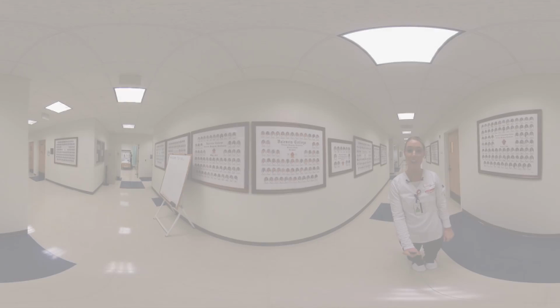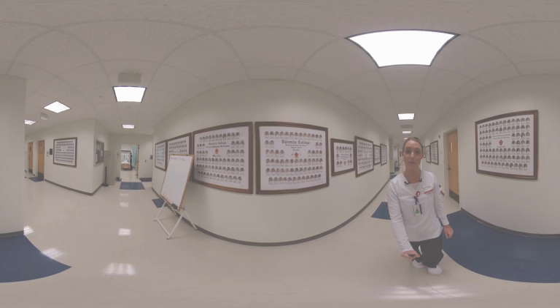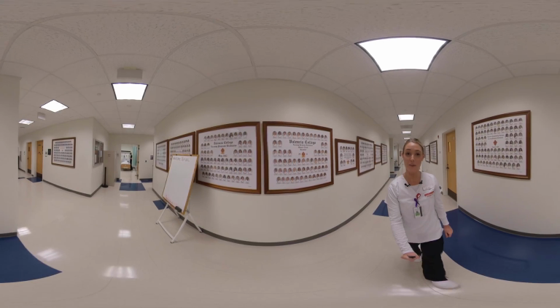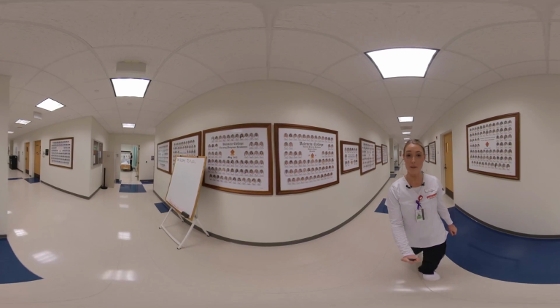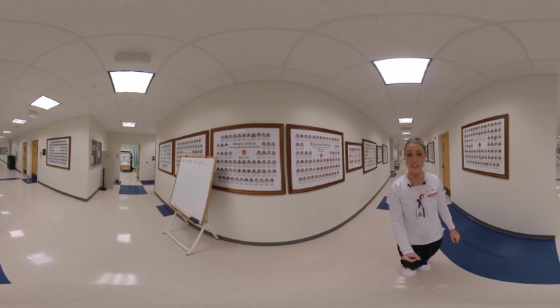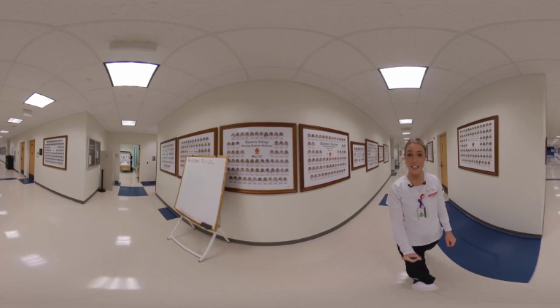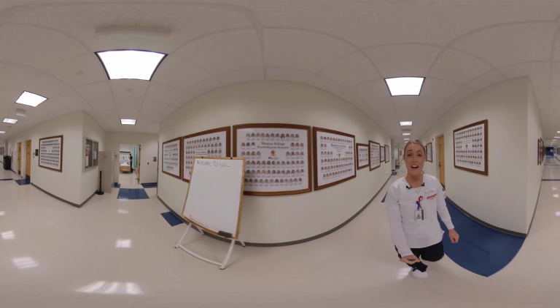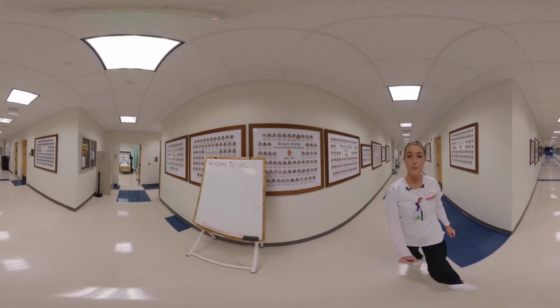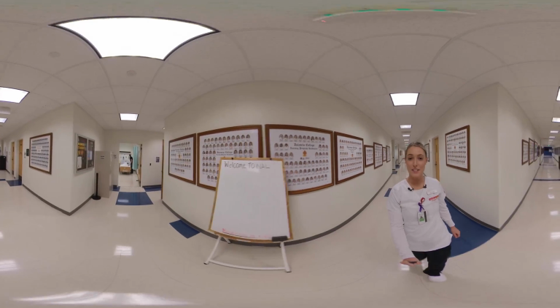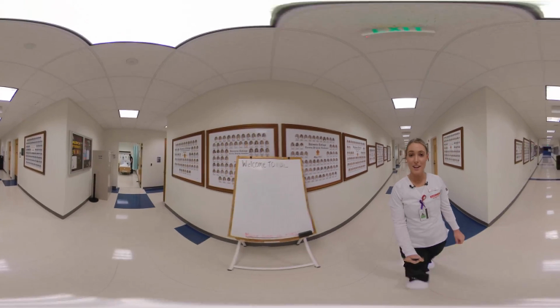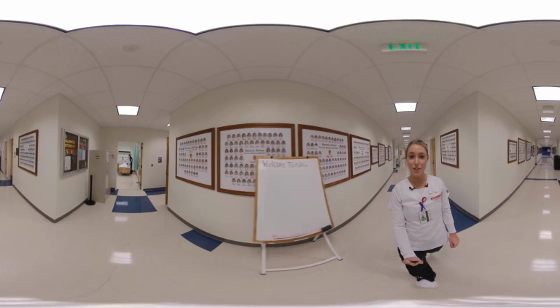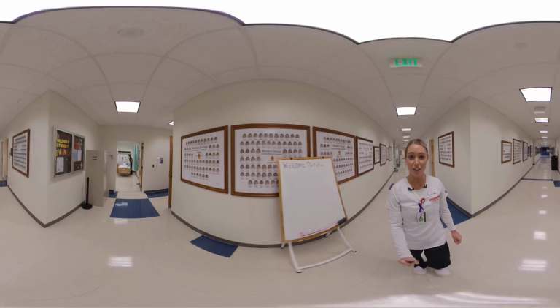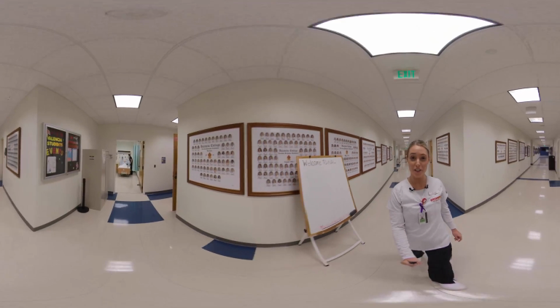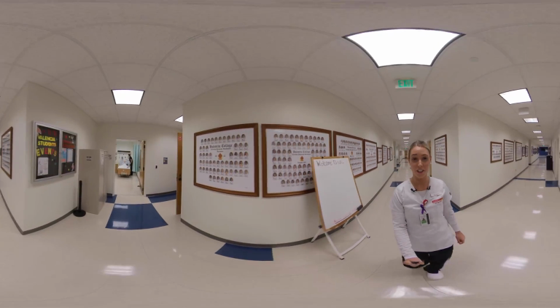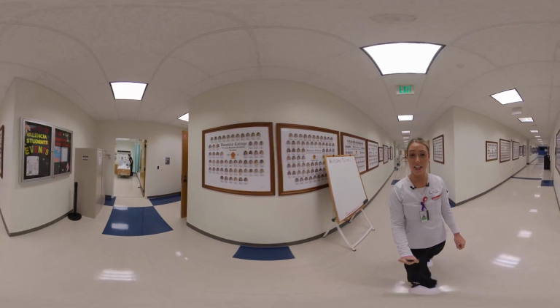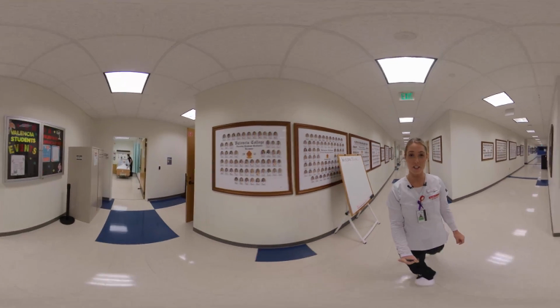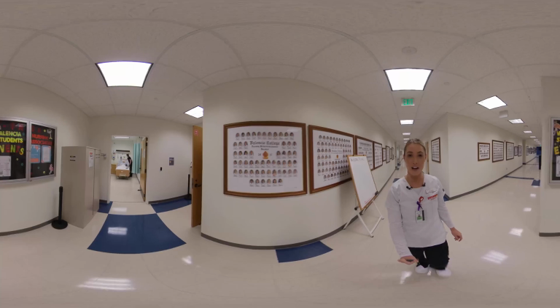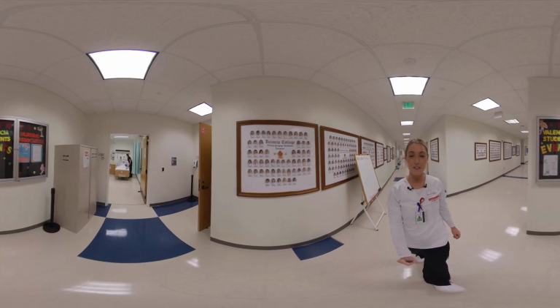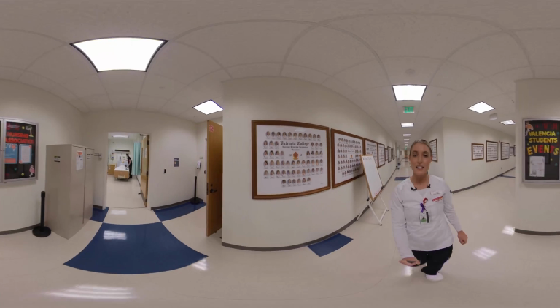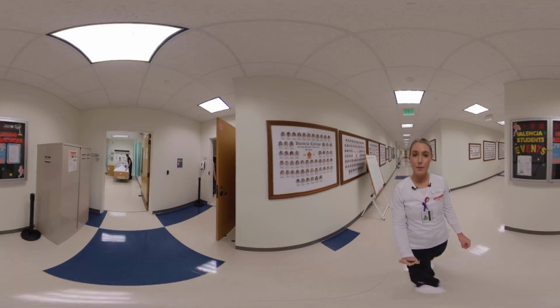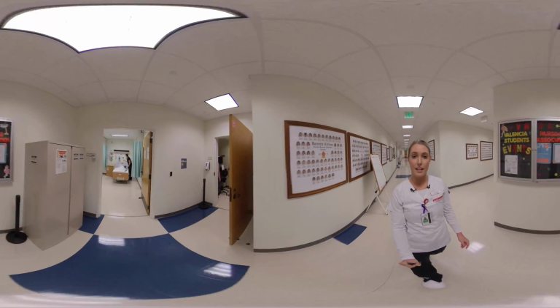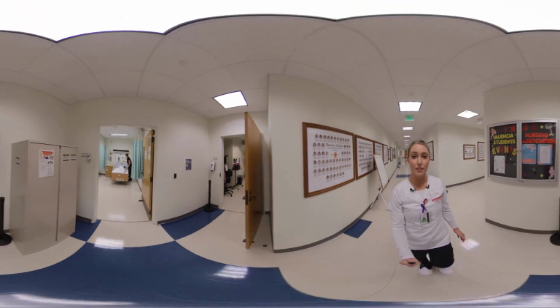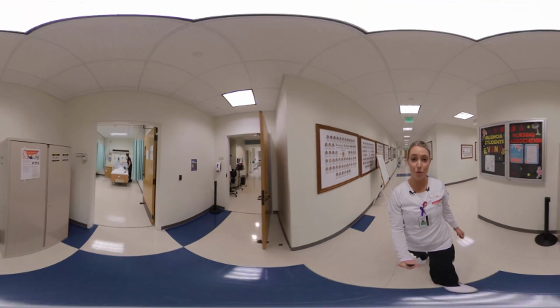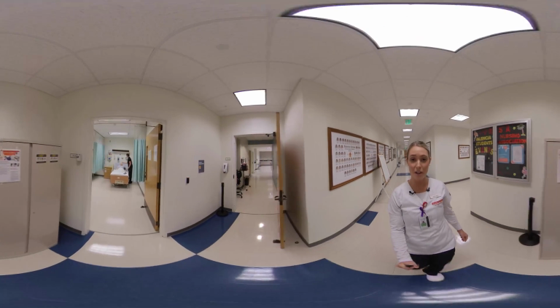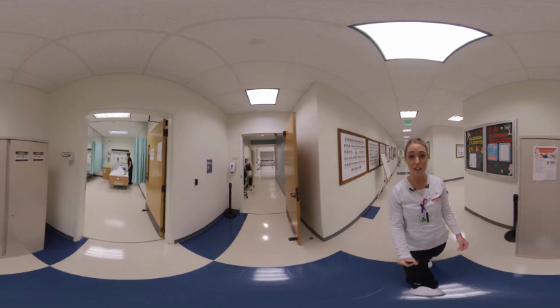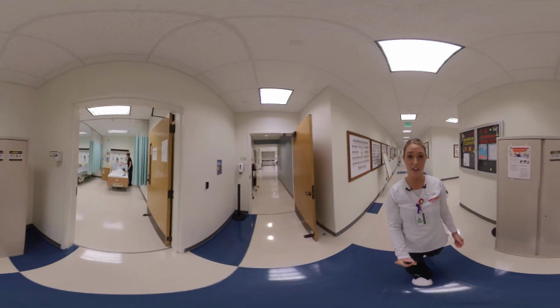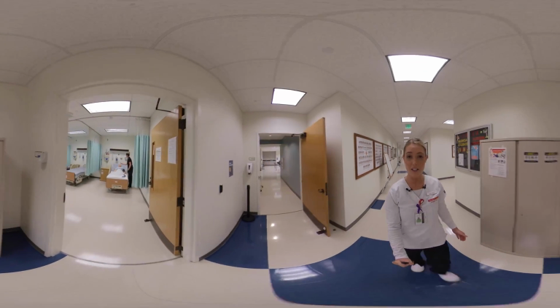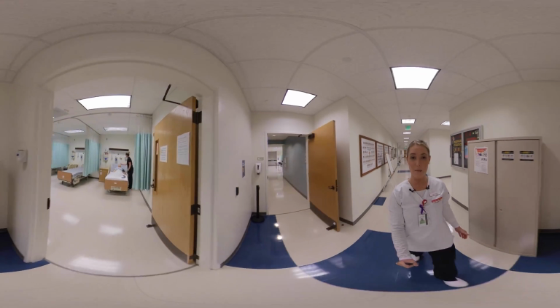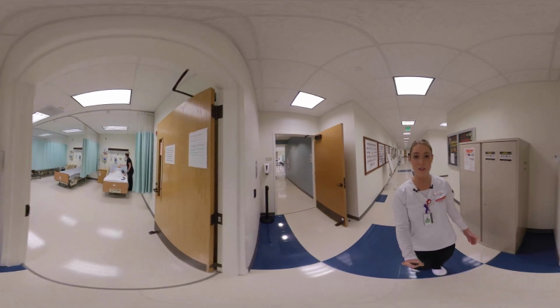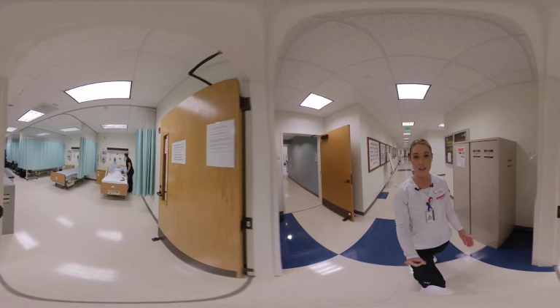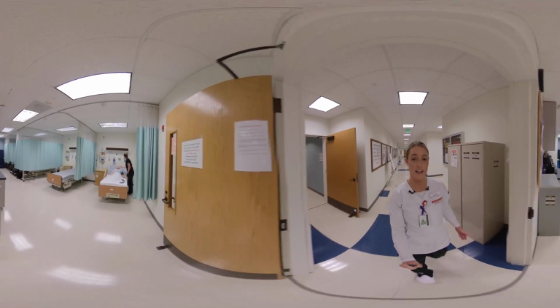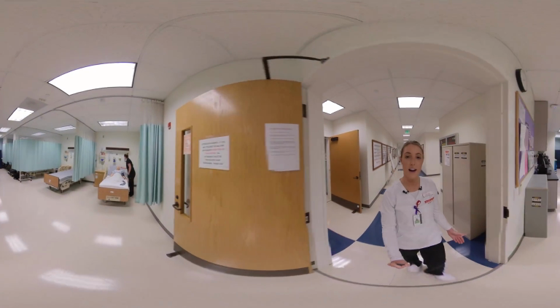Good morning, my name is Ashley. I am a Valencia College student nurse currently in Nursing 5. Today we're going to take a tour of the Nursing Arts Lab, also known as the NAL.